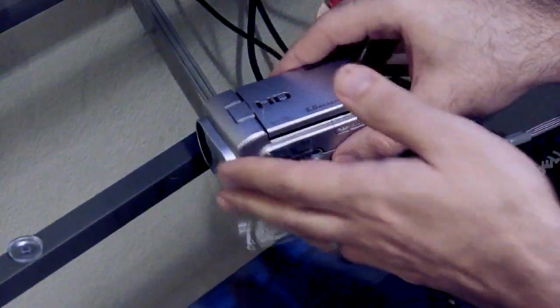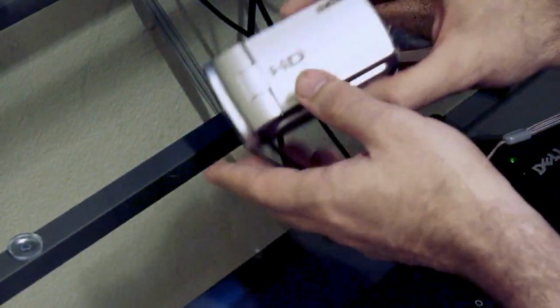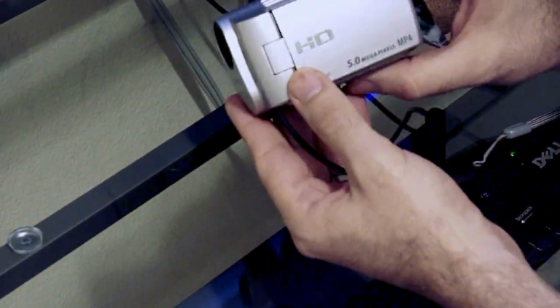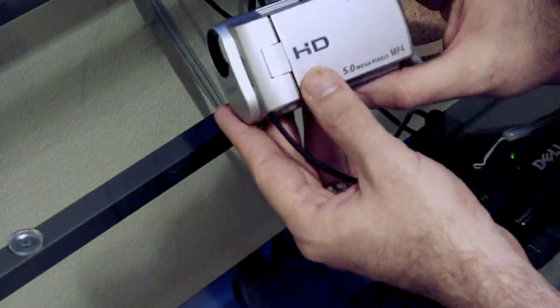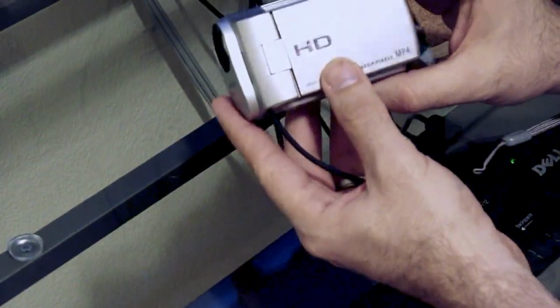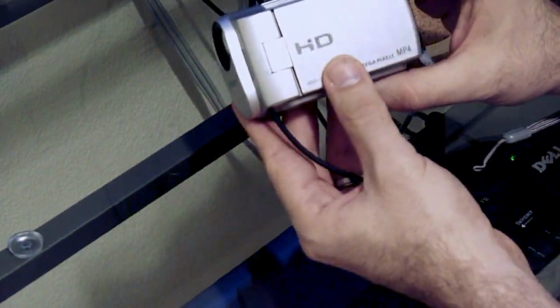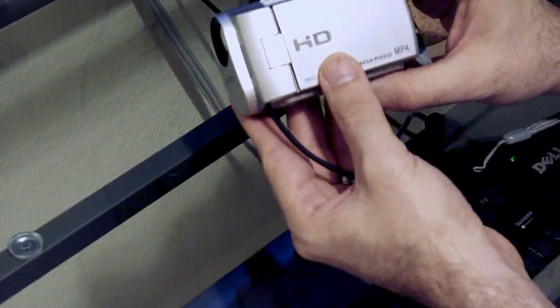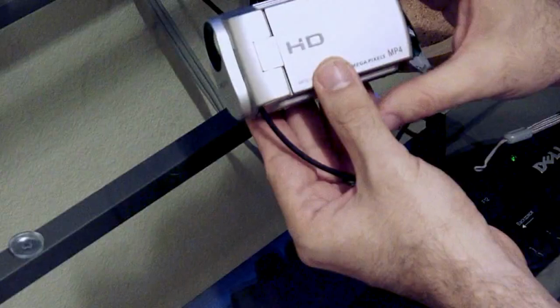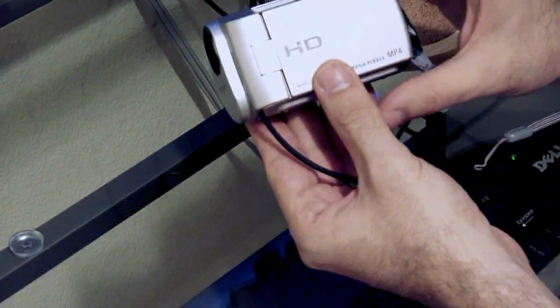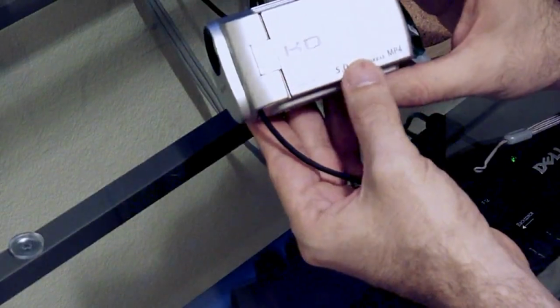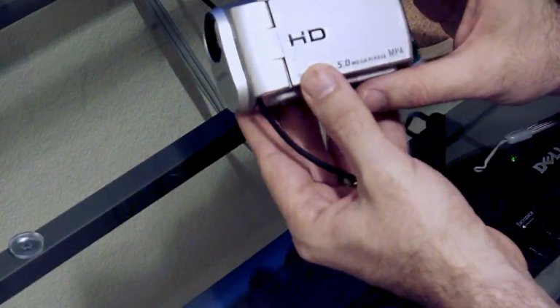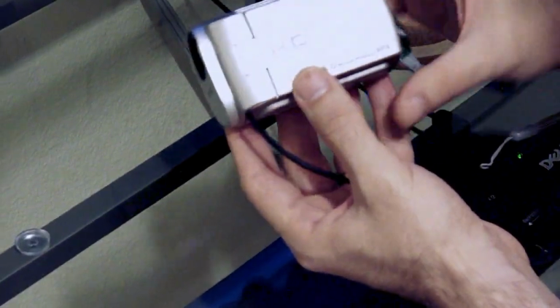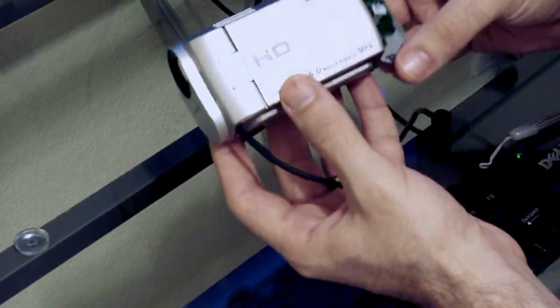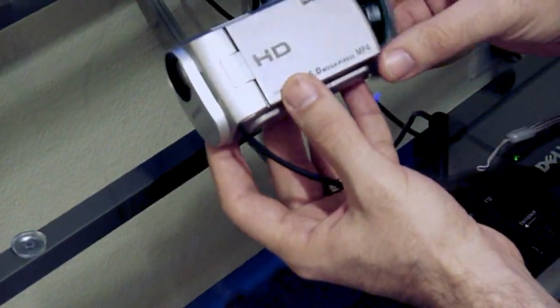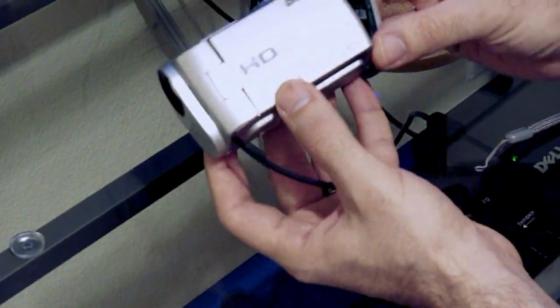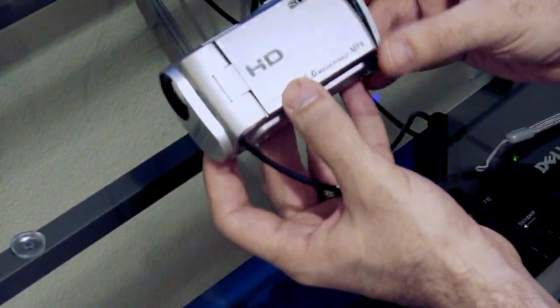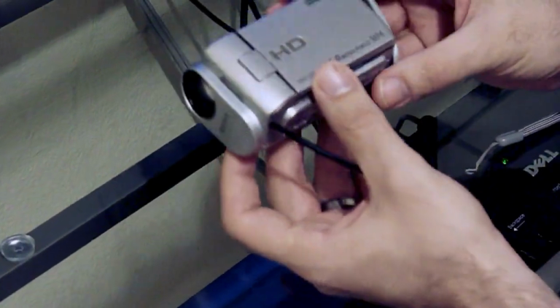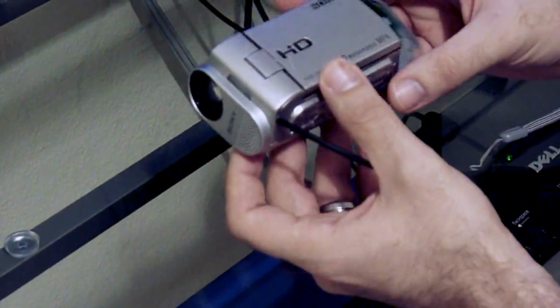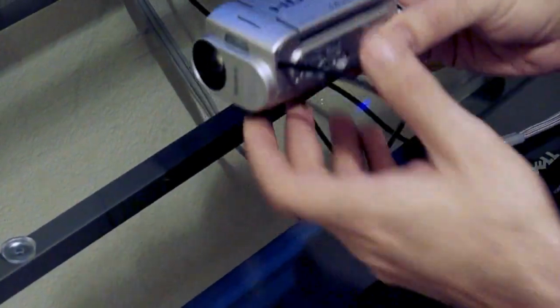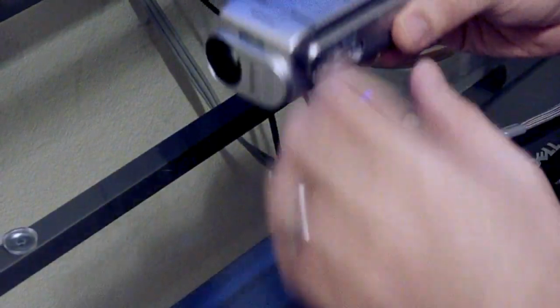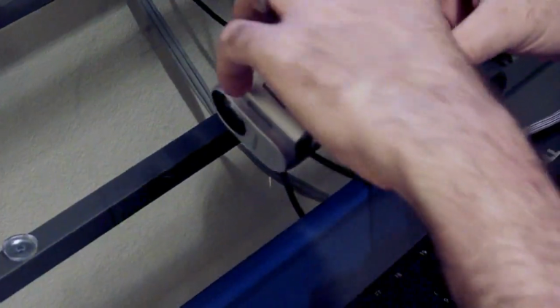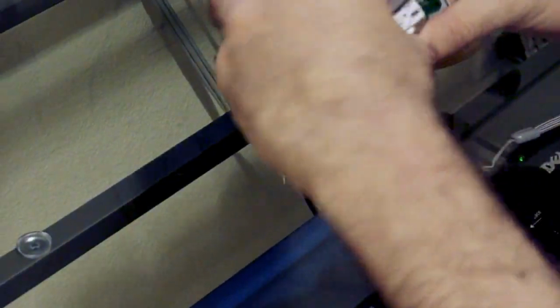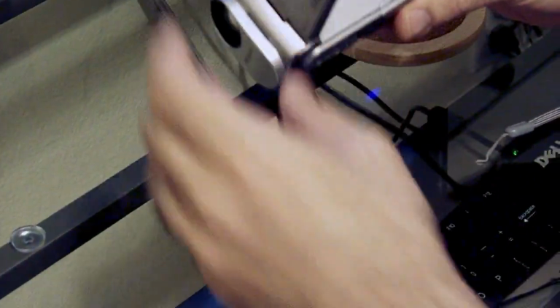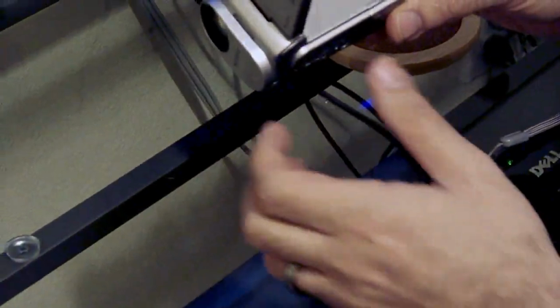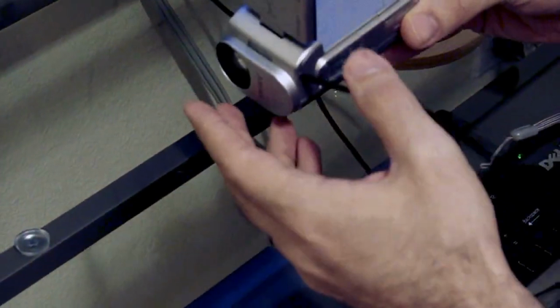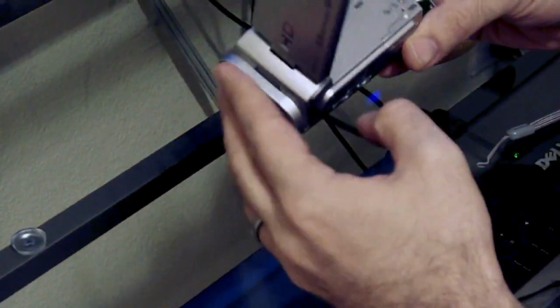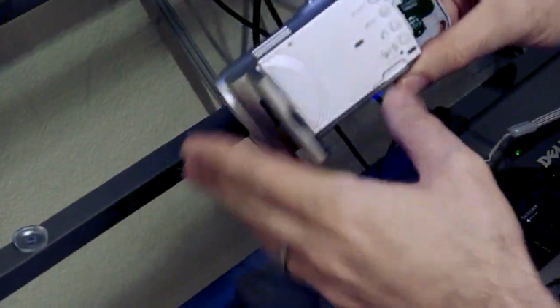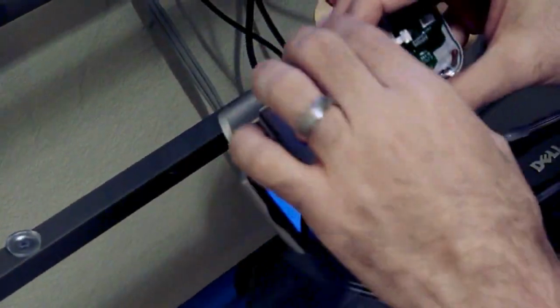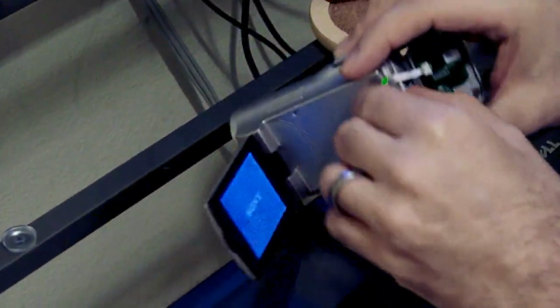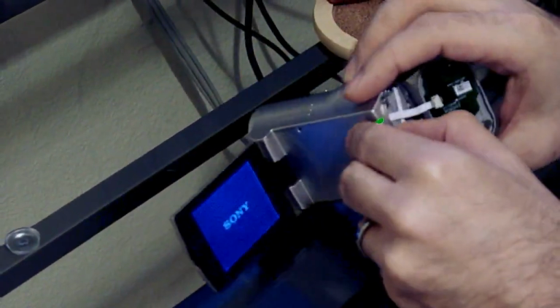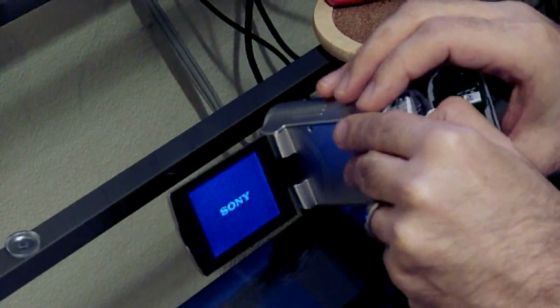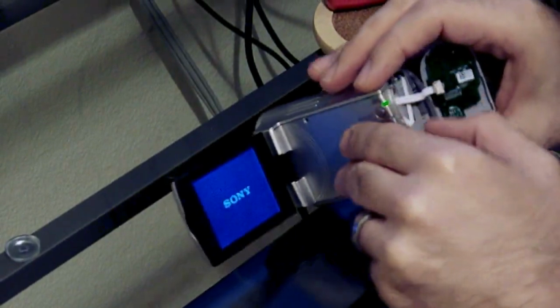I have a Sony Webby — this is the camera that I've been having a lot of problems with the audio. What I went ahead and did, I actually pulled this apart. A lot of little screws came out, I took the lens cap off — definitely not for the faint hearted.